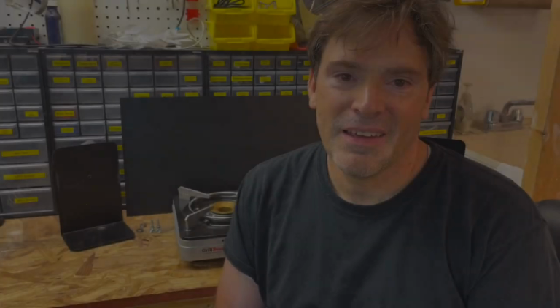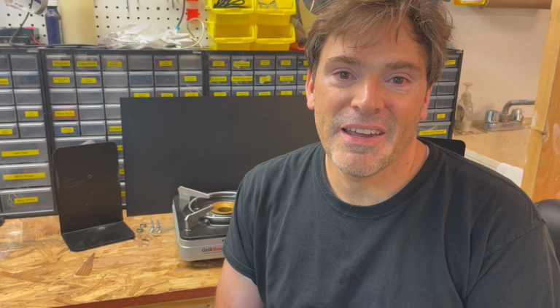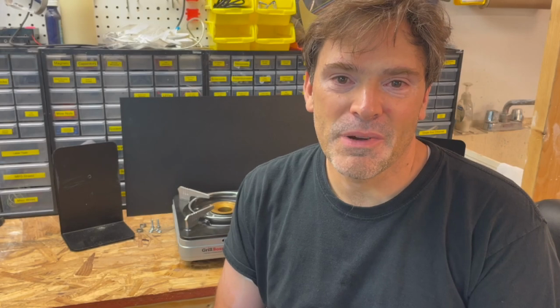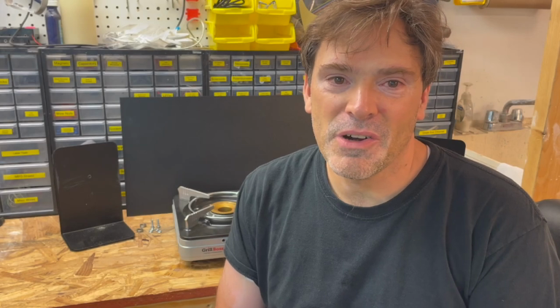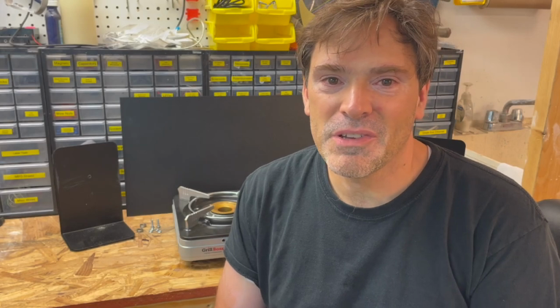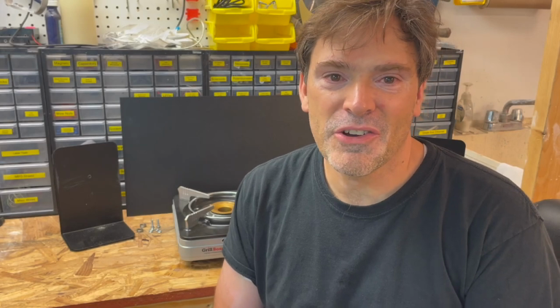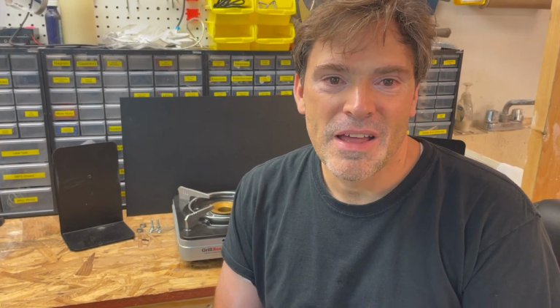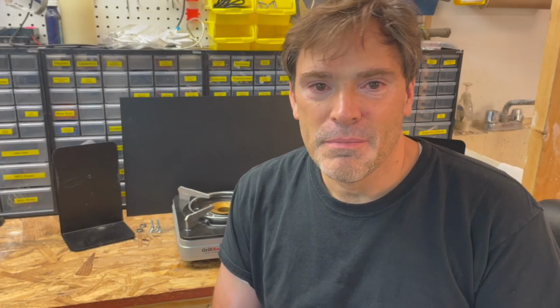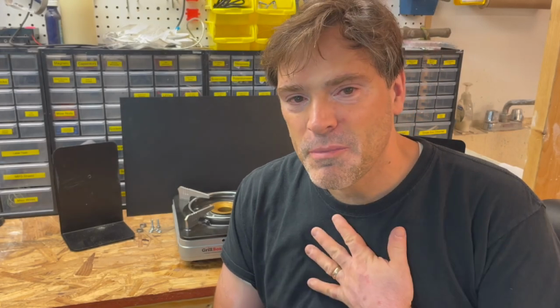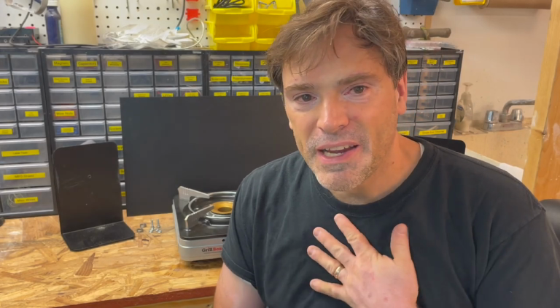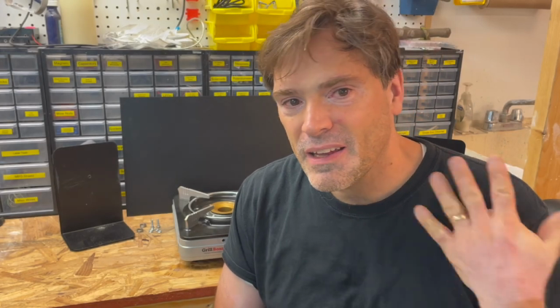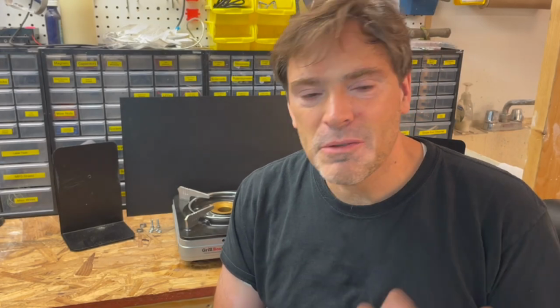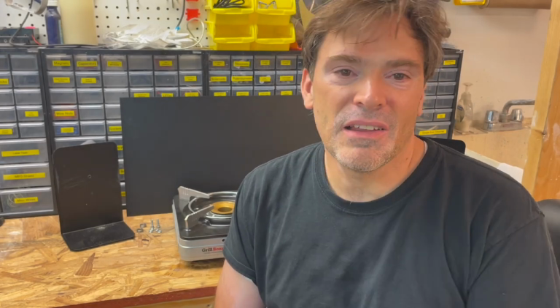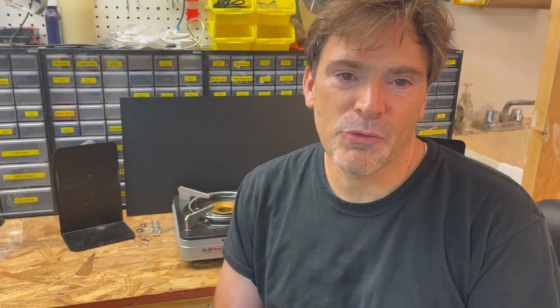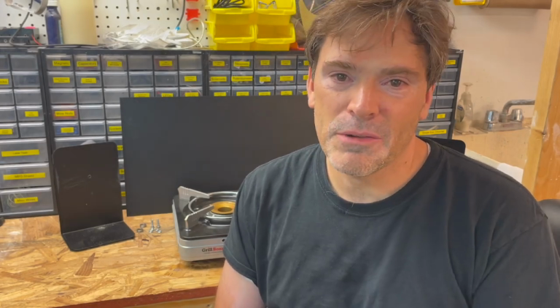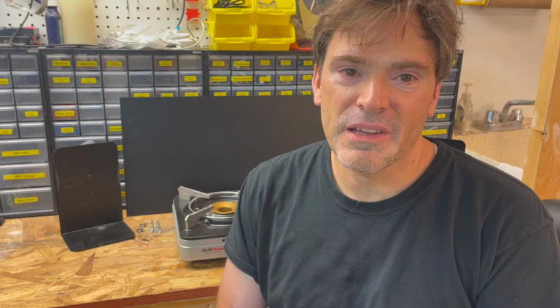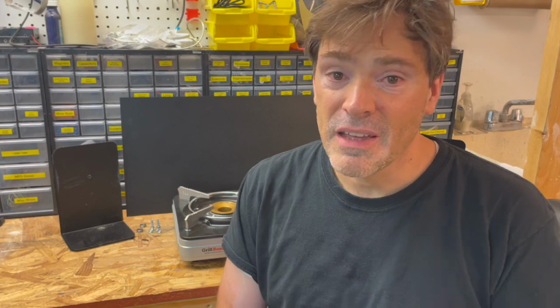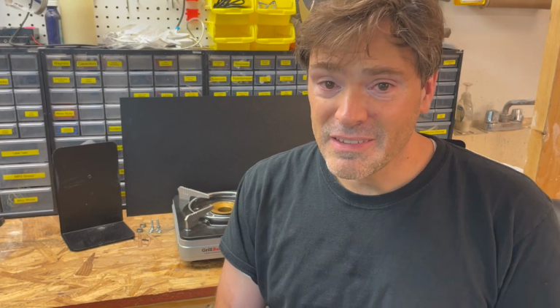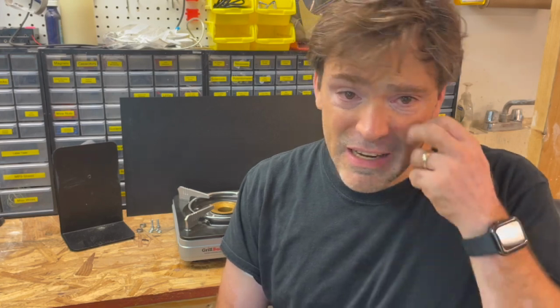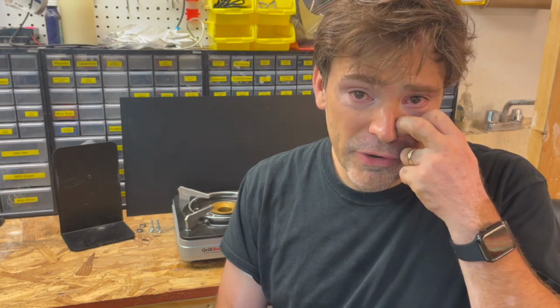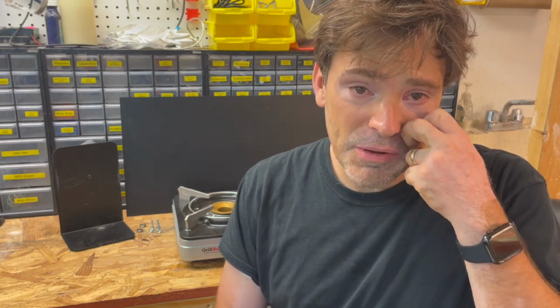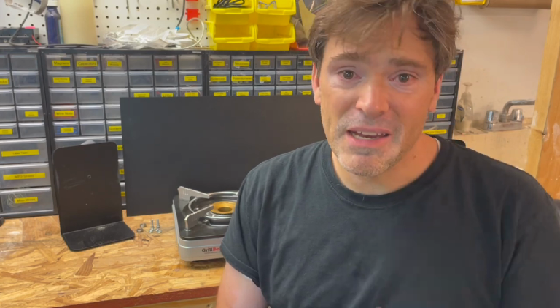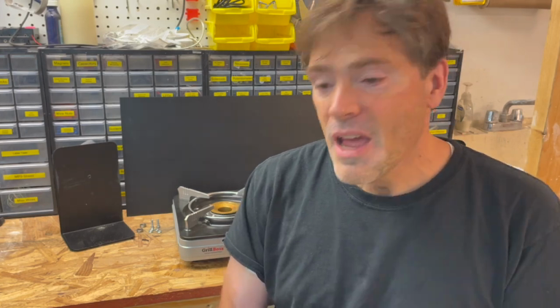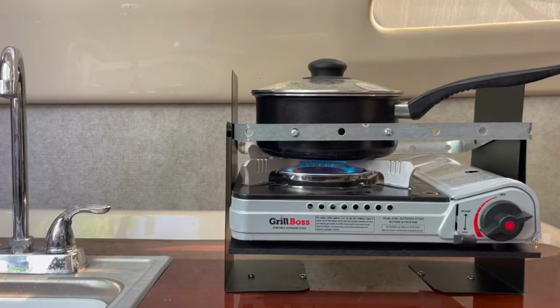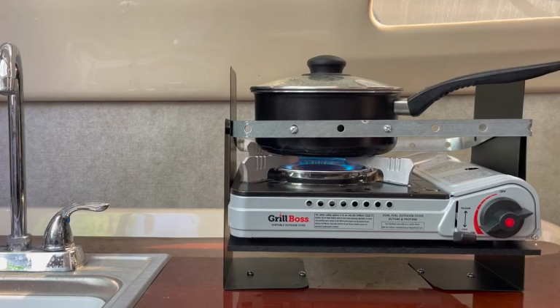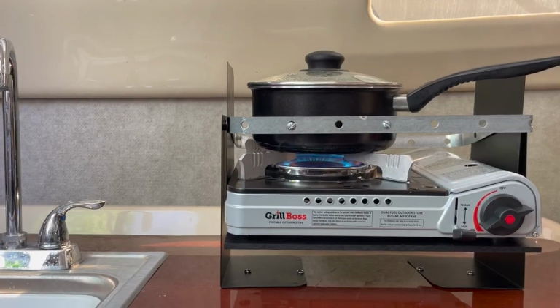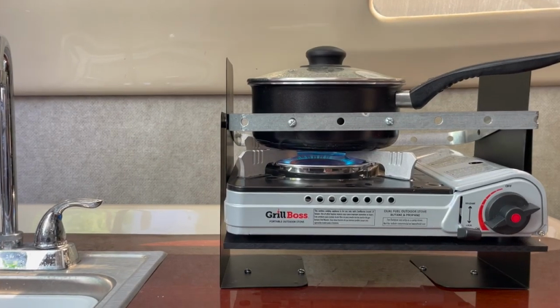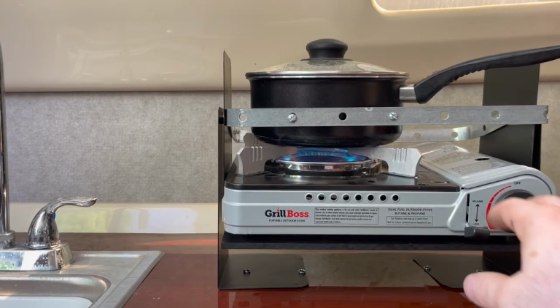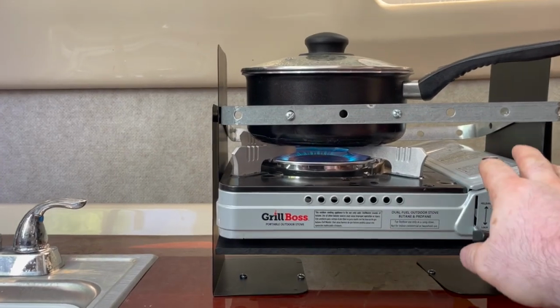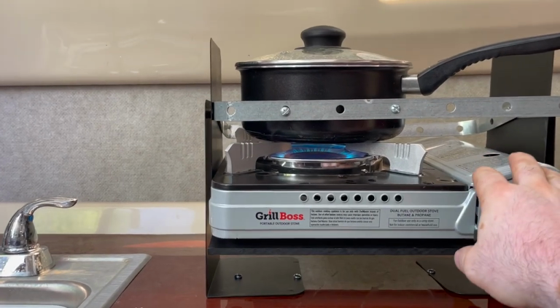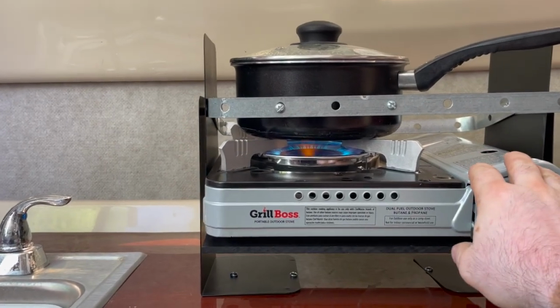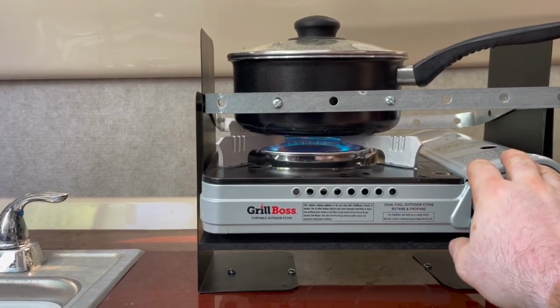Hey everybody, welcome to the show. My name is Mike and I like to make a lot of random things. Today we're going to be making a swinging gimballed cooktop for a sailboat.